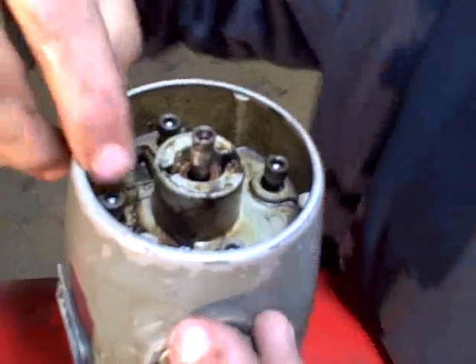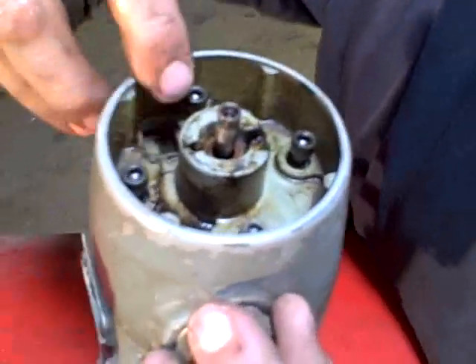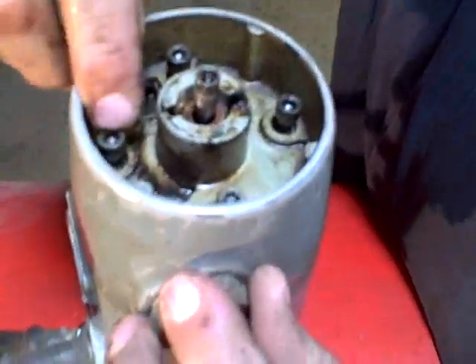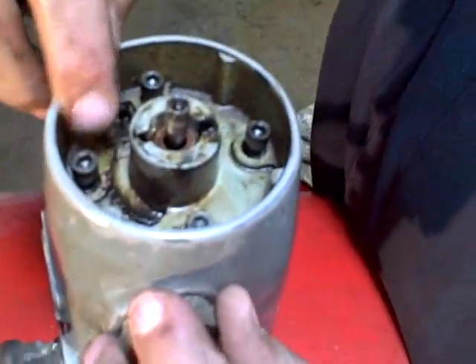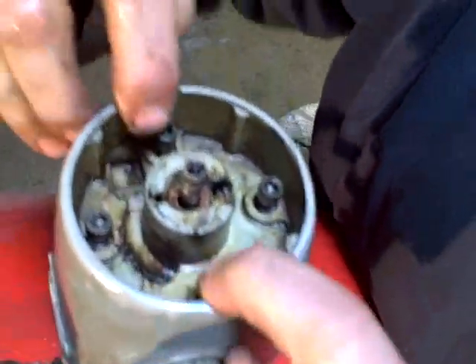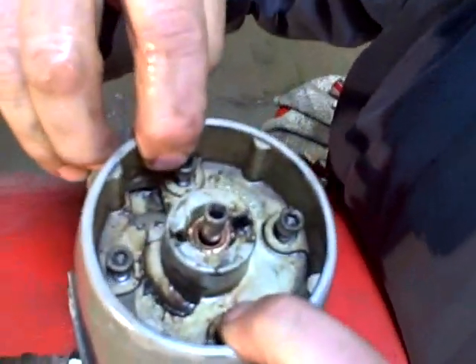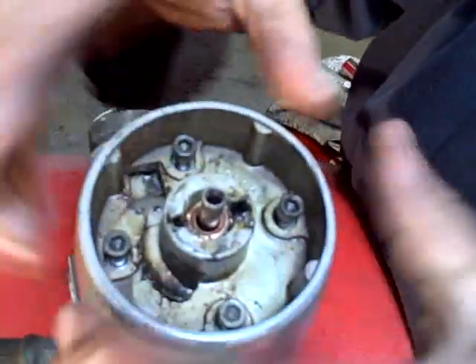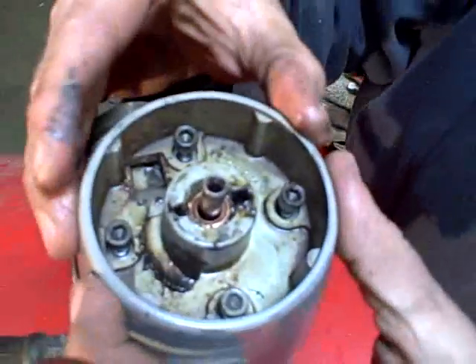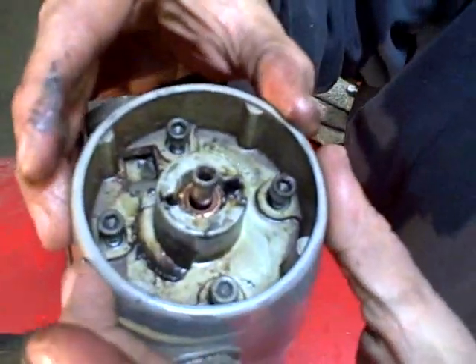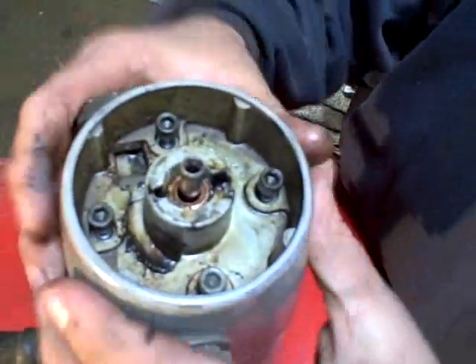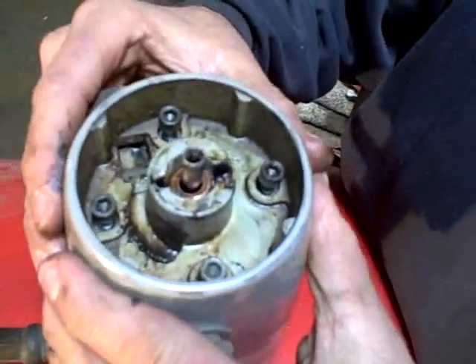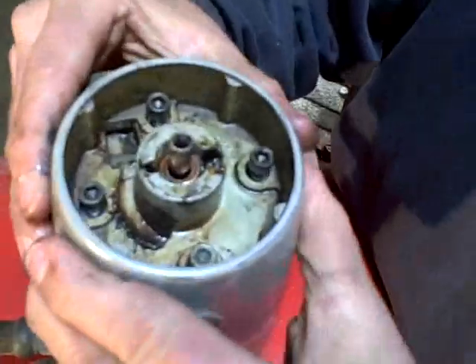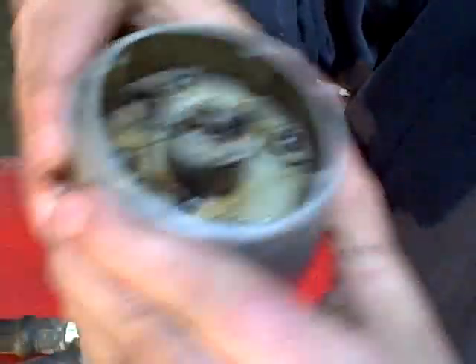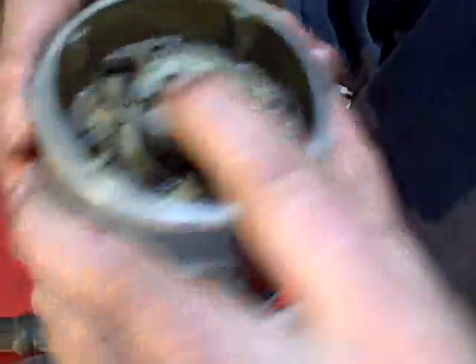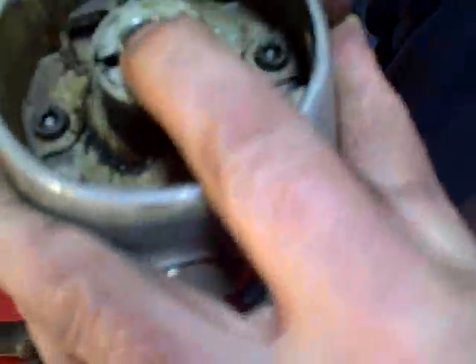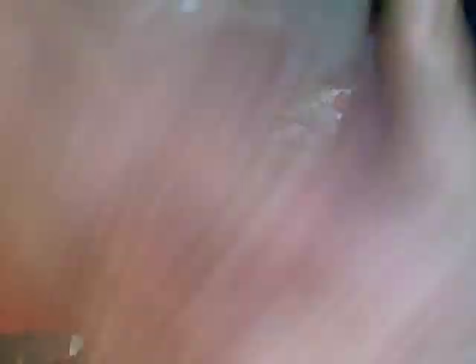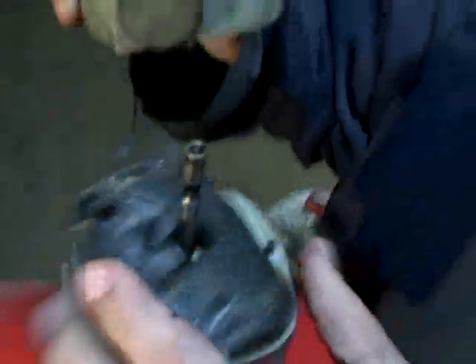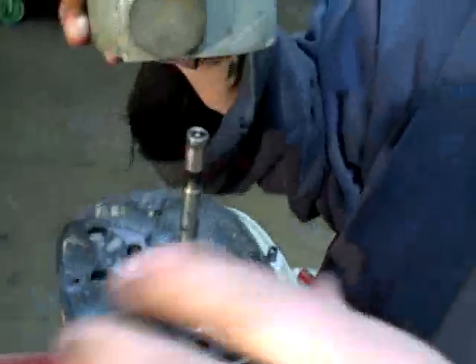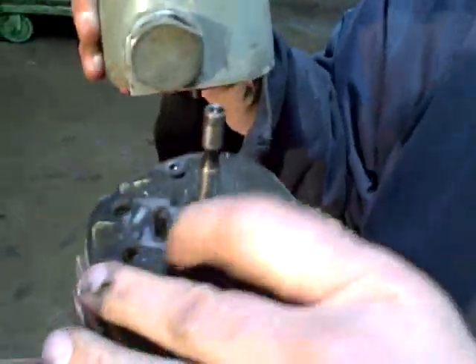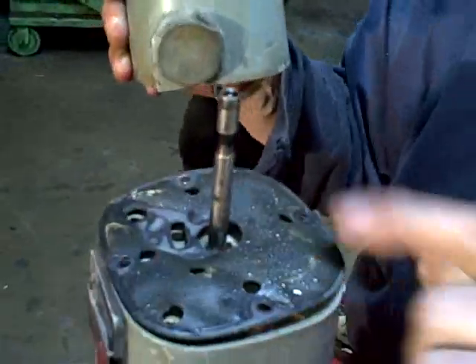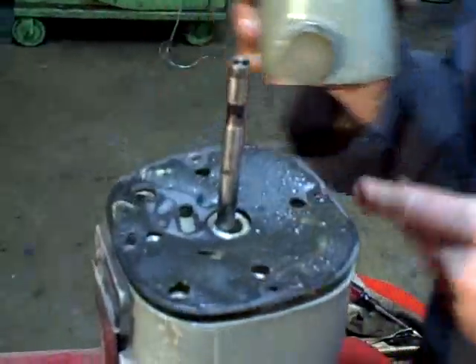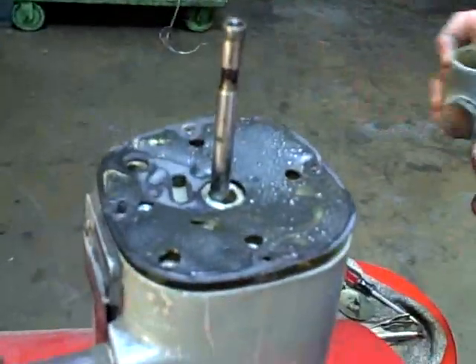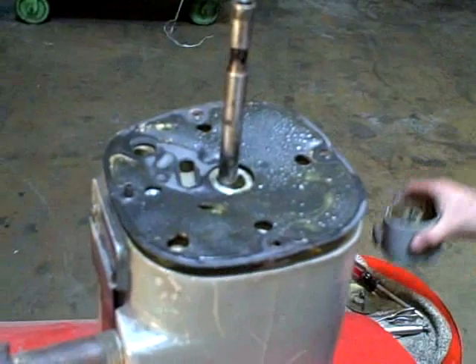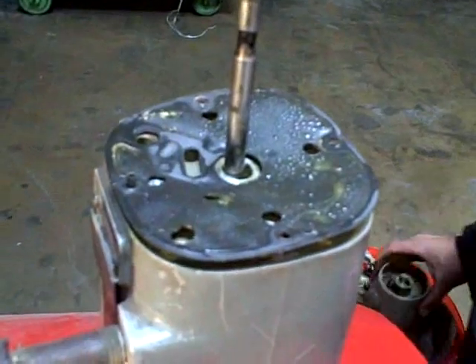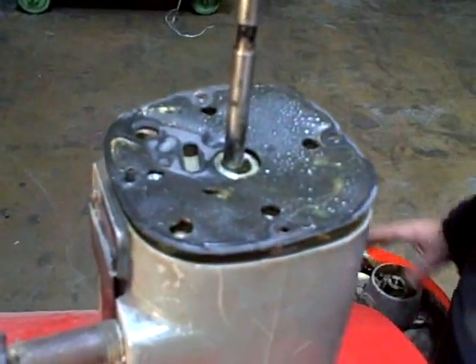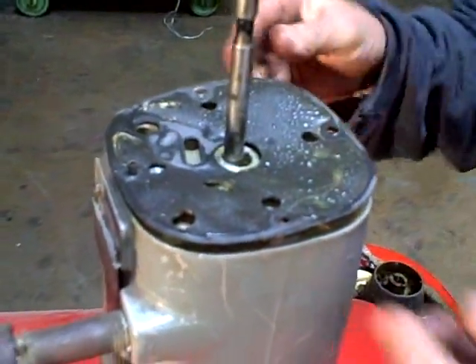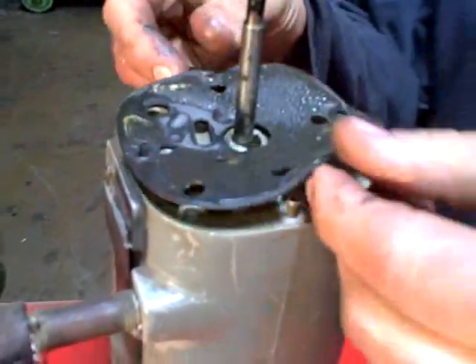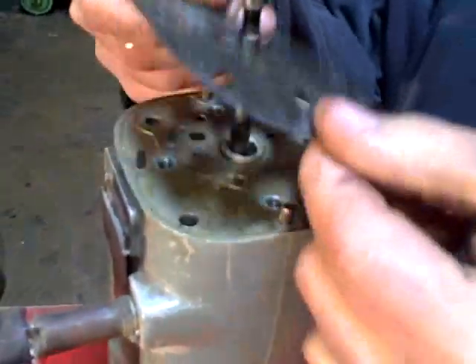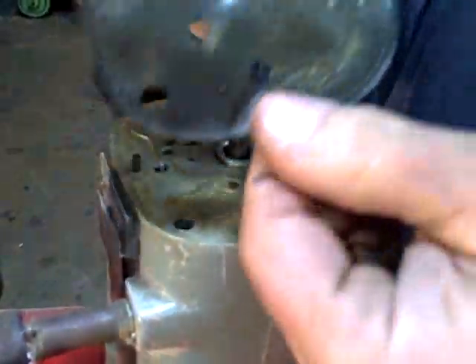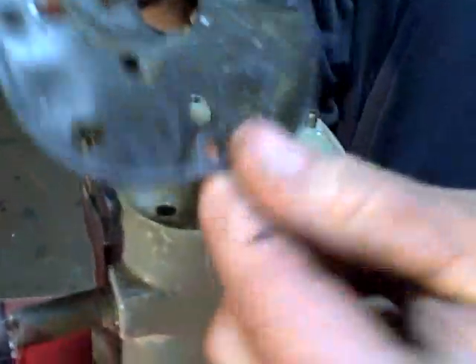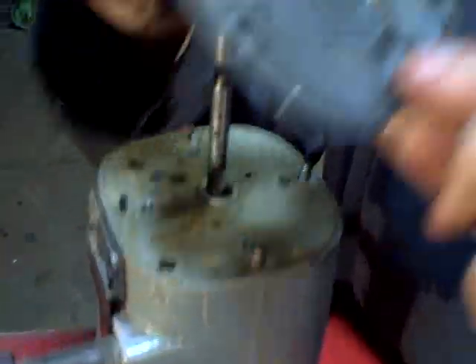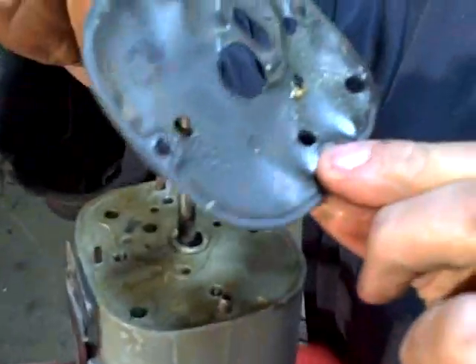Inside here you'll see four Allen screws which I've loosened. This holds the air motor on. You can just lift this whole assembly right off. You'll see a cap gasket here — as you can see on there, it's a little wet. You can remove it. This just needs to be wiped and cleaned.